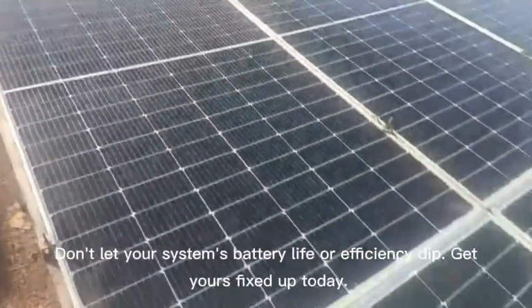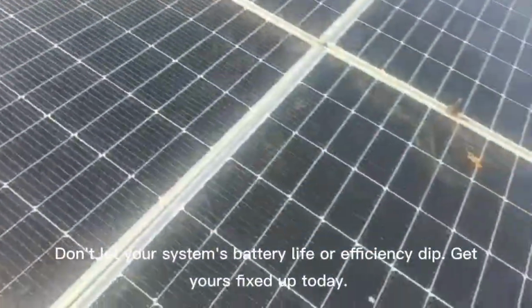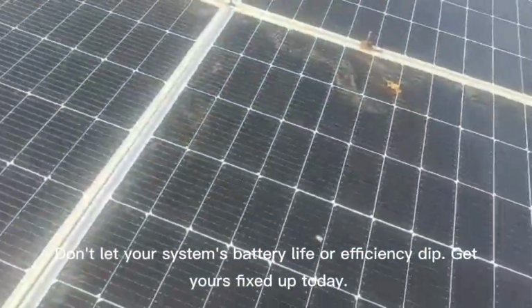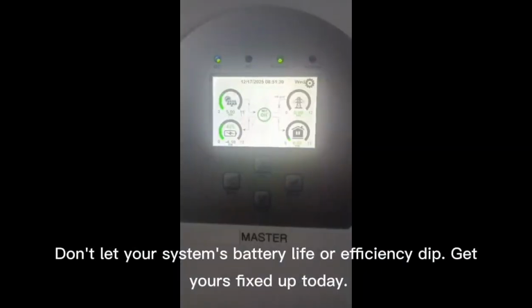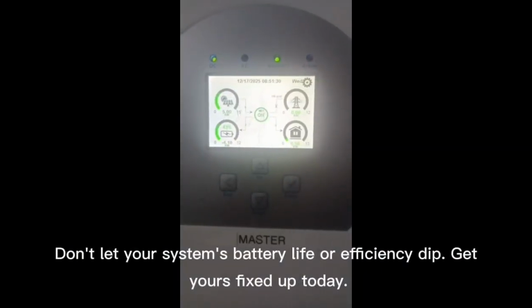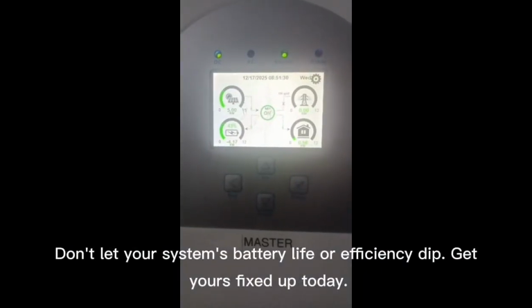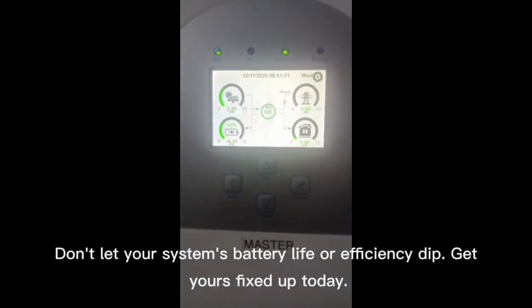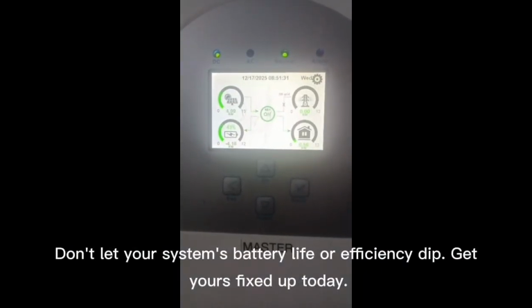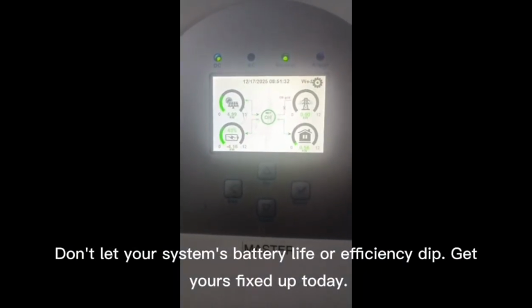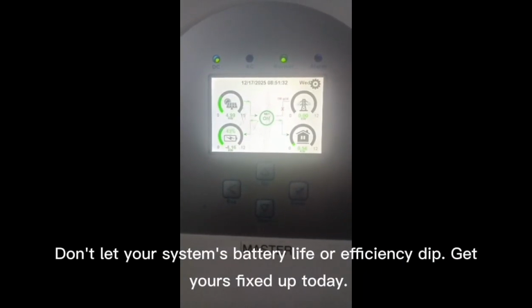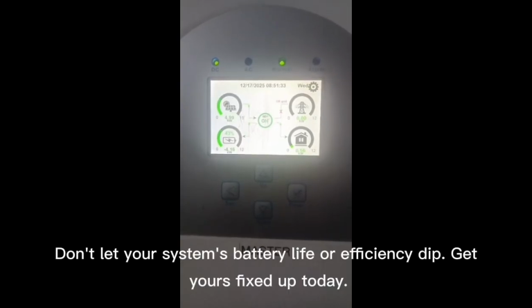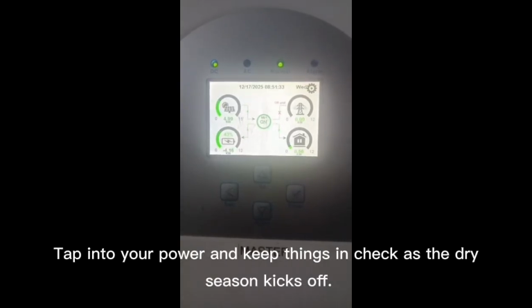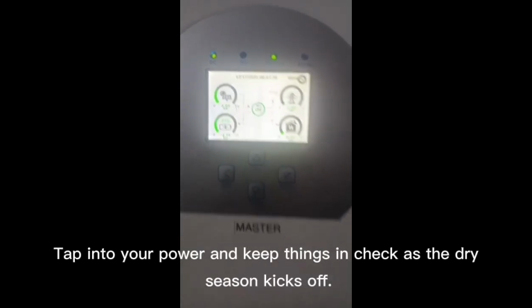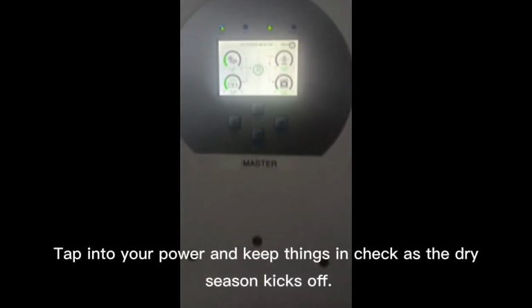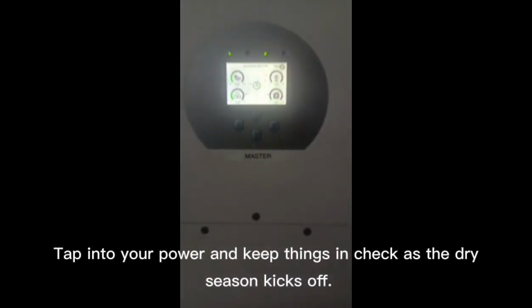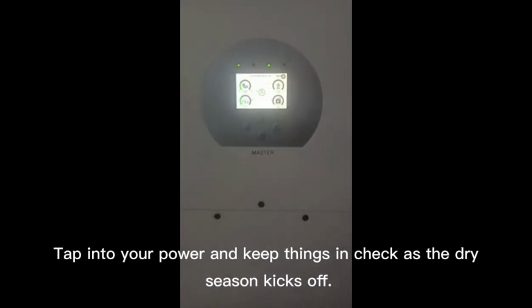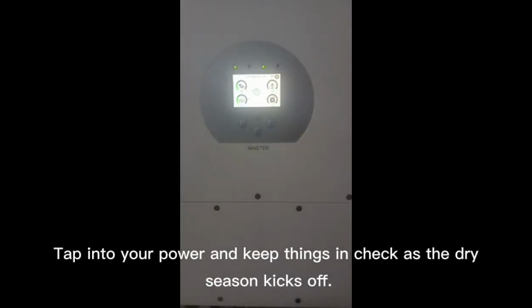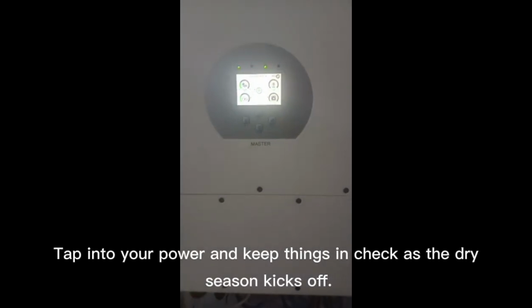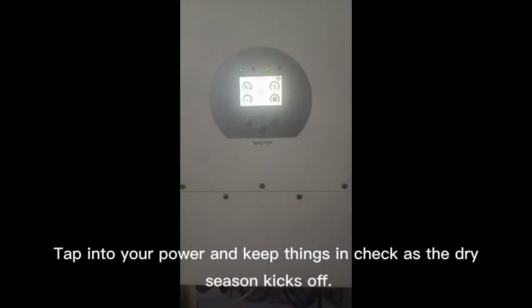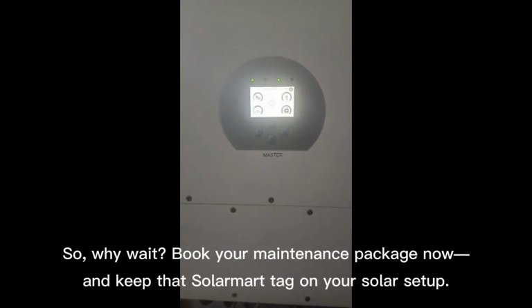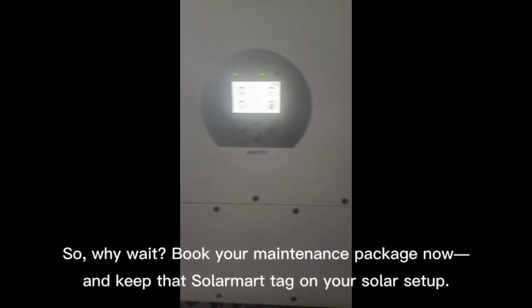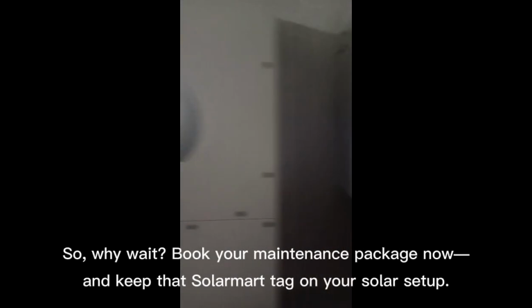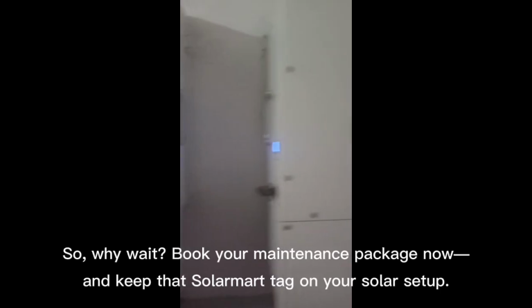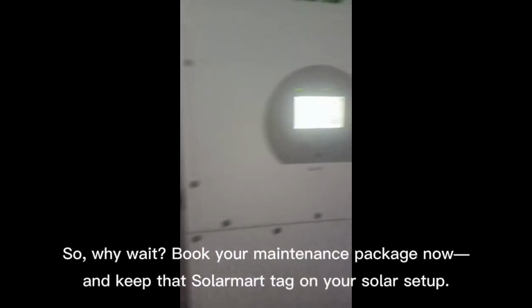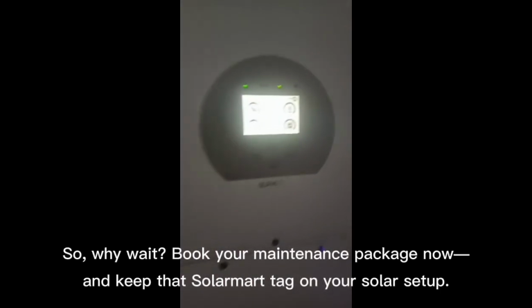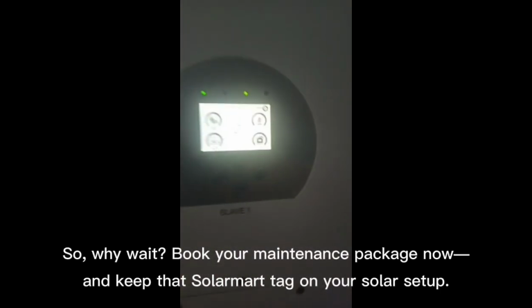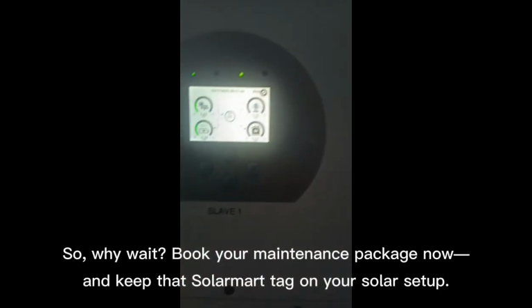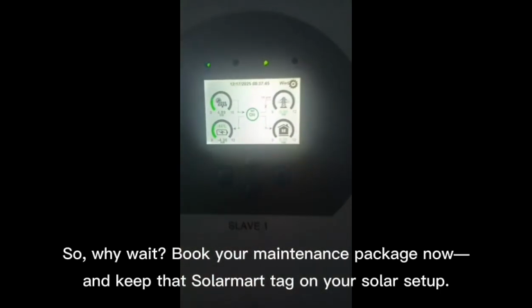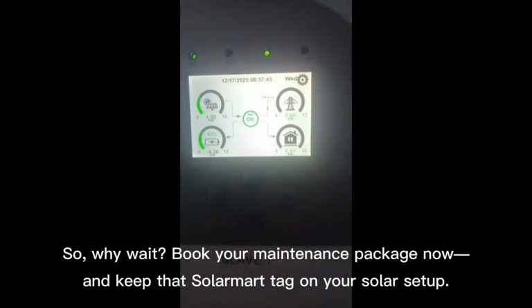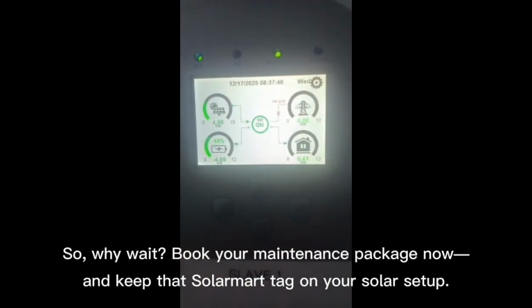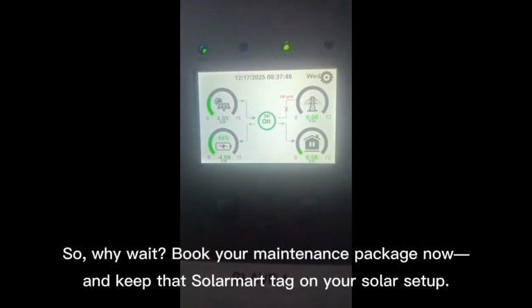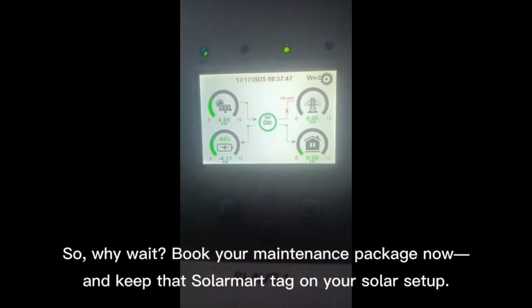Don't let your system's battery life or efficiency dip. Get yours fixed up today. Tap into your power and keep things in check as the dry season kicks off. Why wait? Book your maintenance package now and keep that Solomart tag on your solar setup.